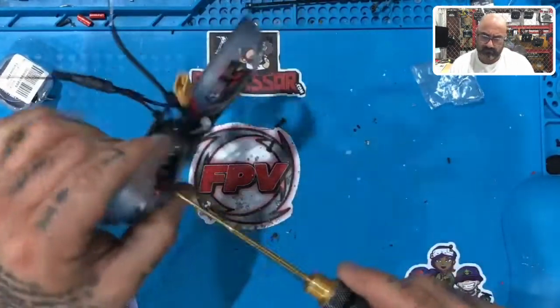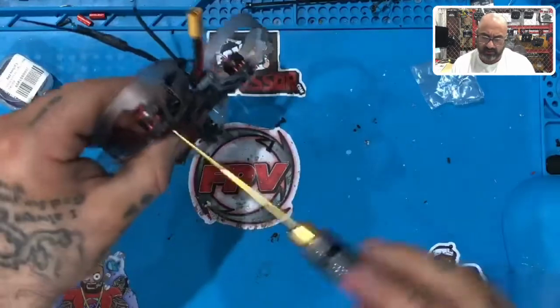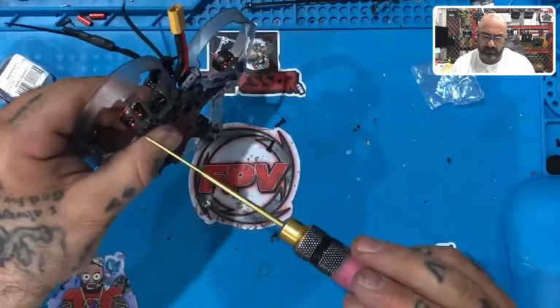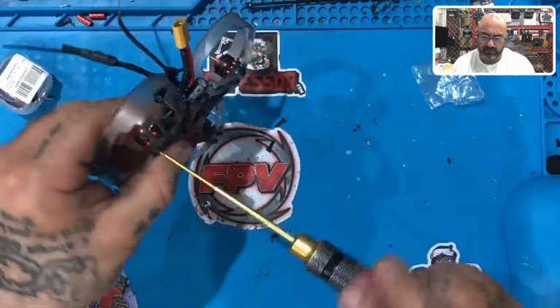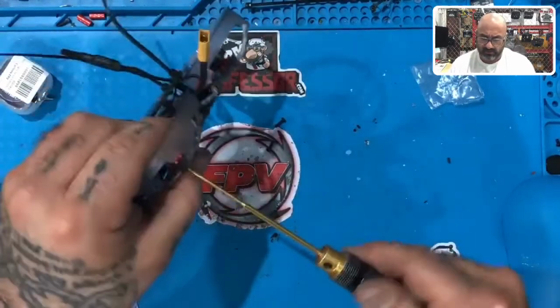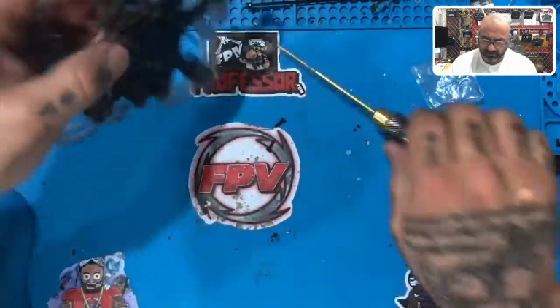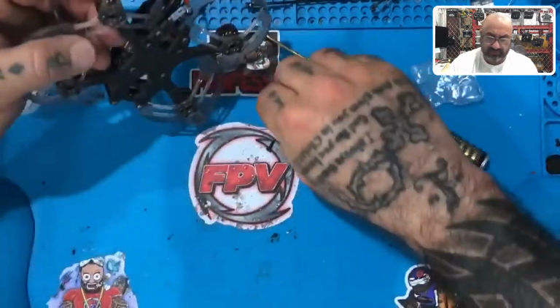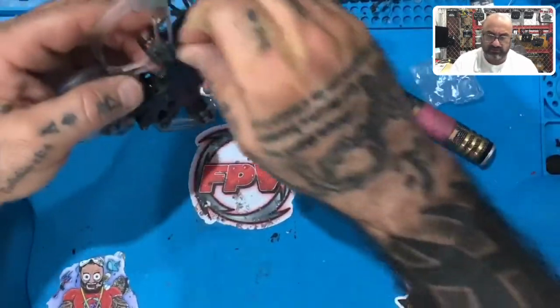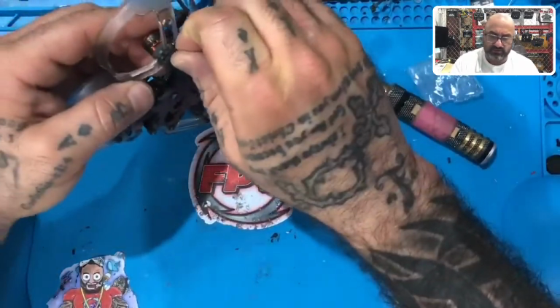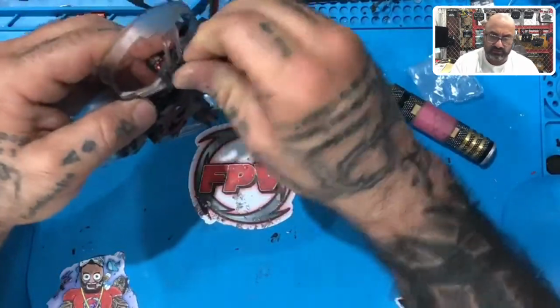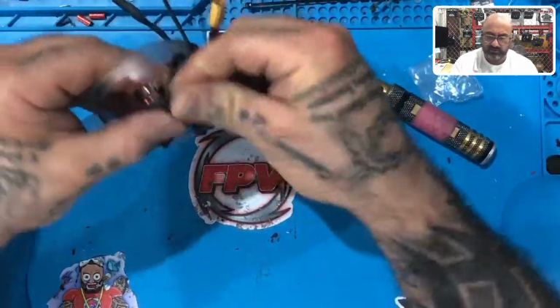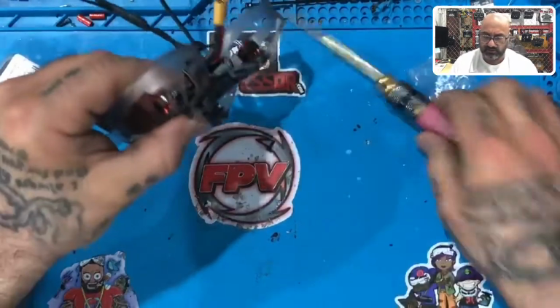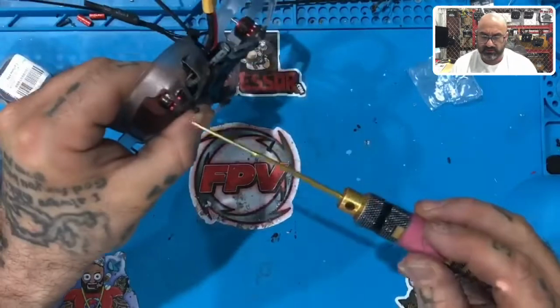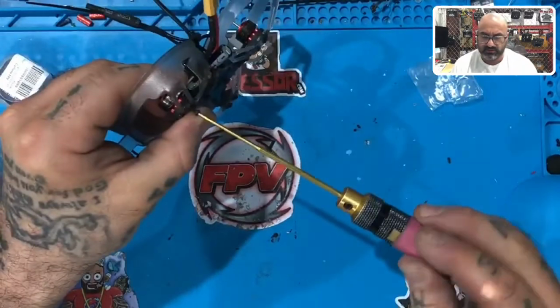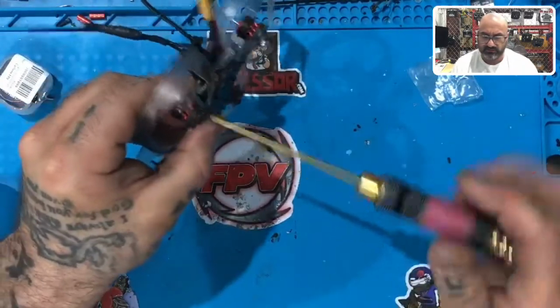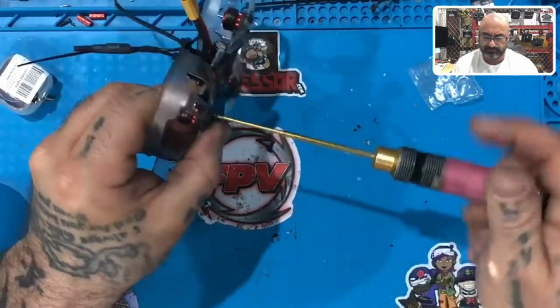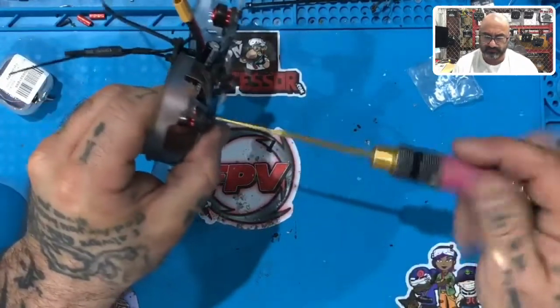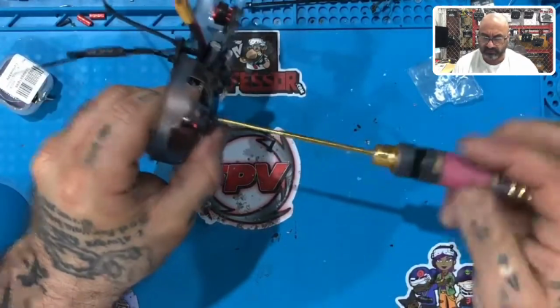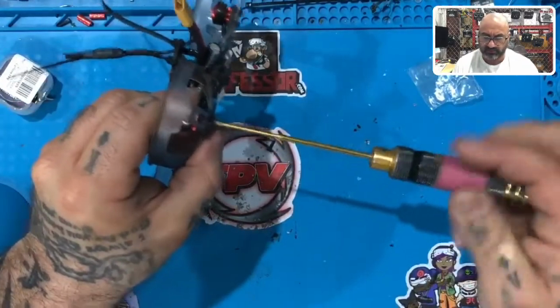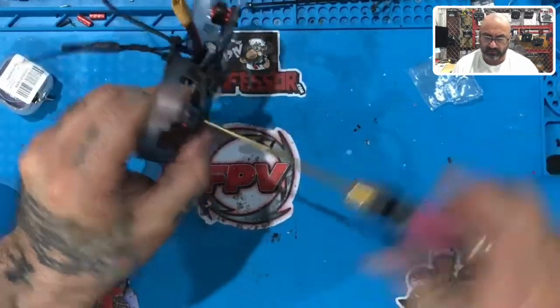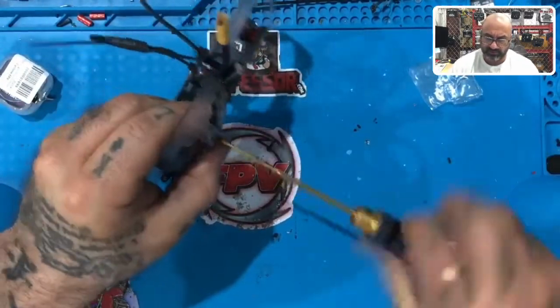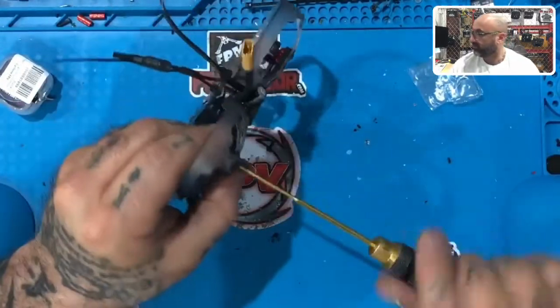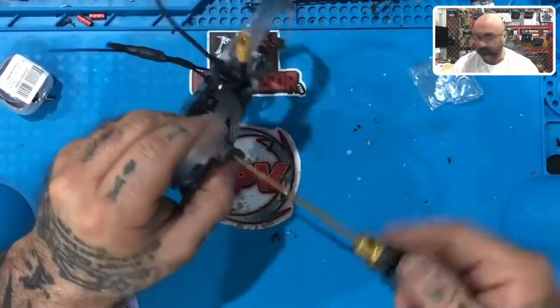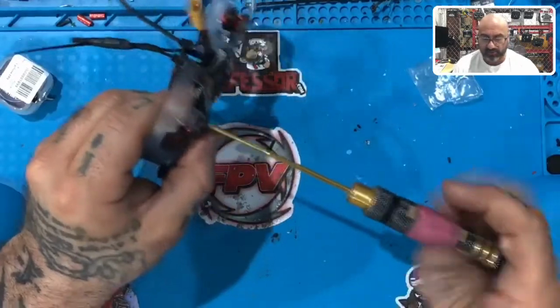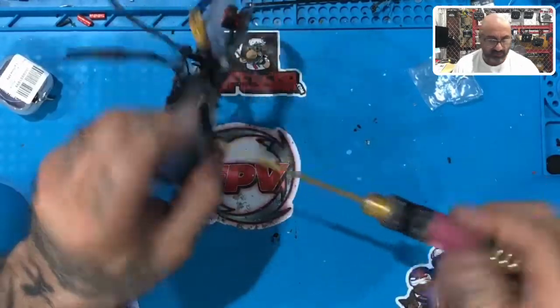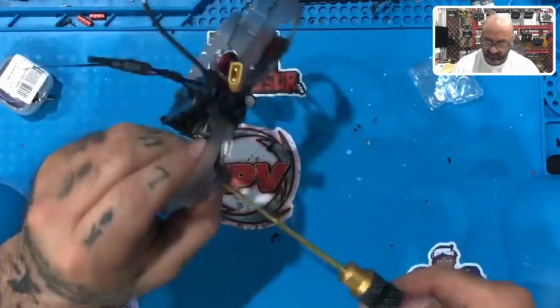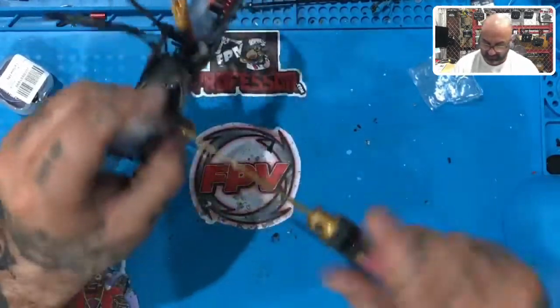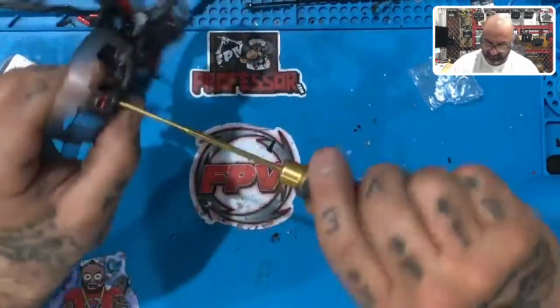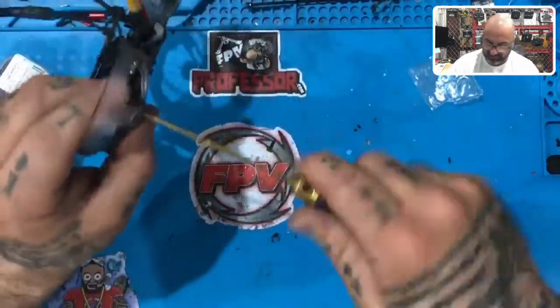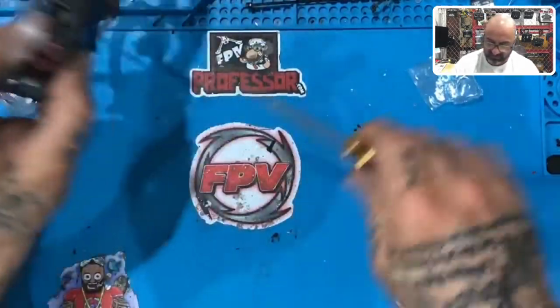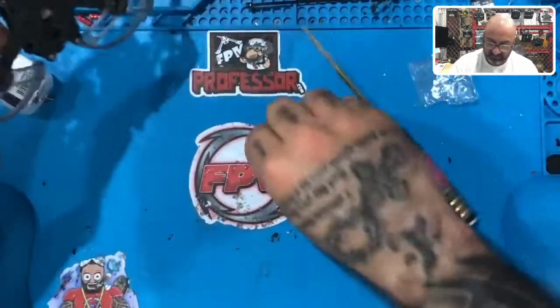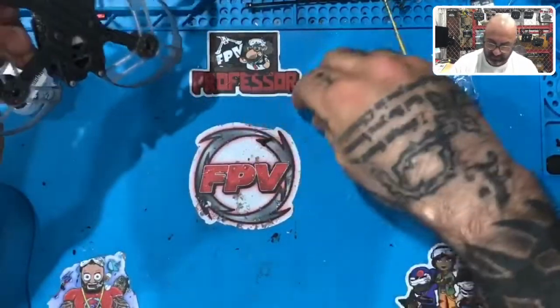Put the last two screws in and this is done. It's like the longest part of the whole thing — me and prop guards sometimes just don't mesh. But all right, there we go.